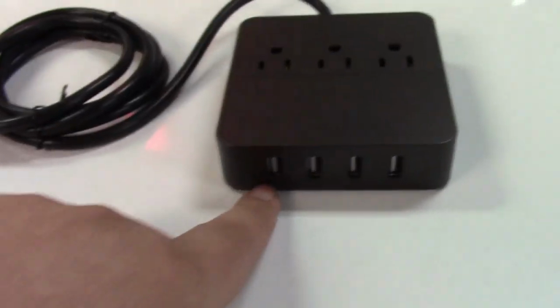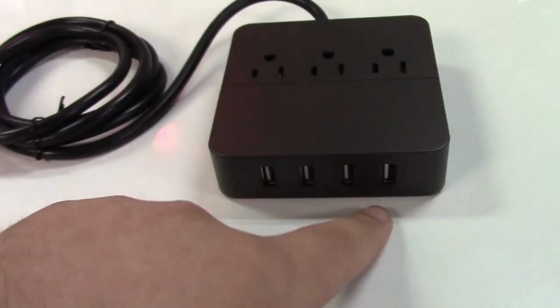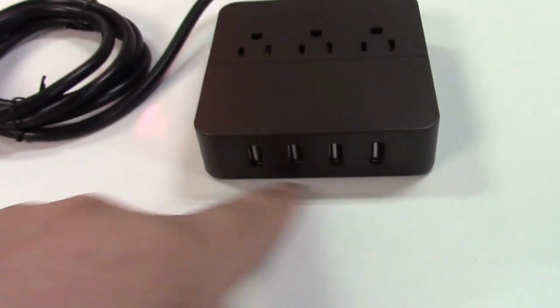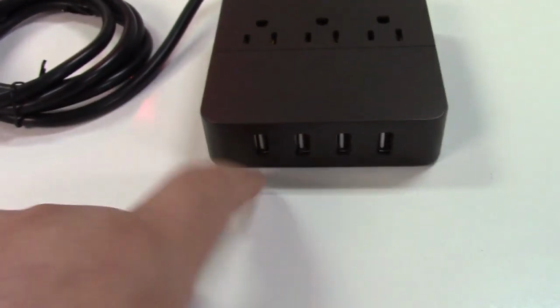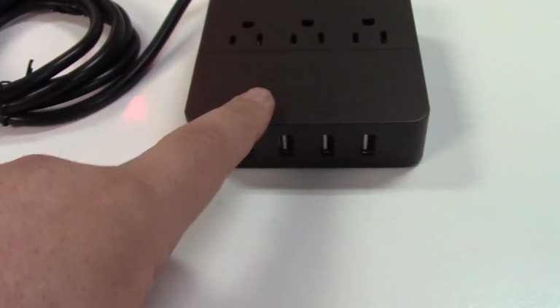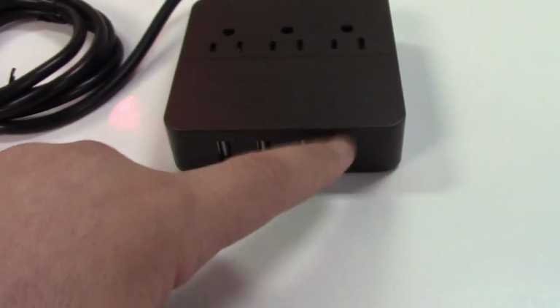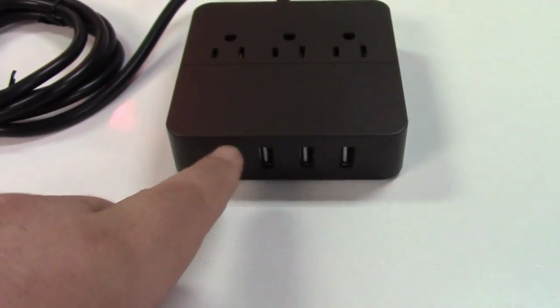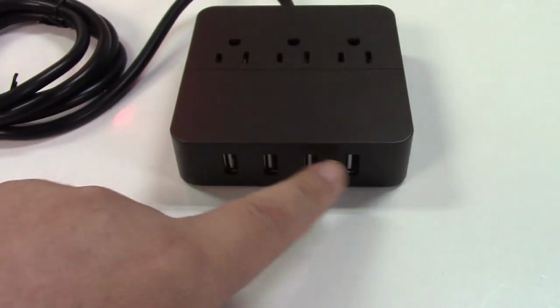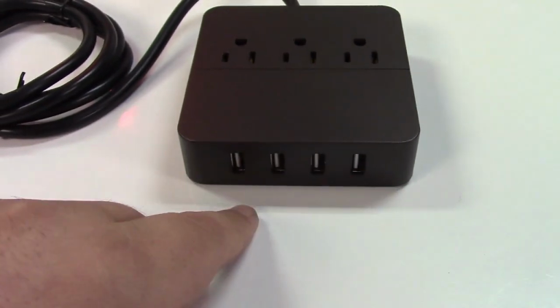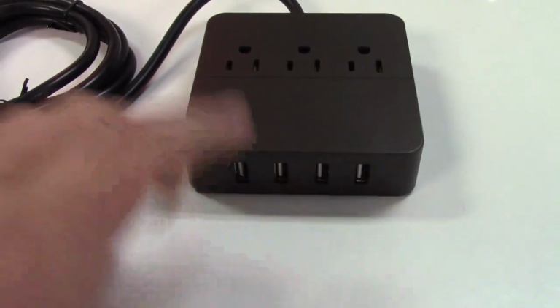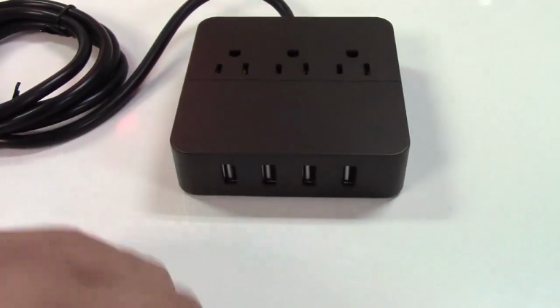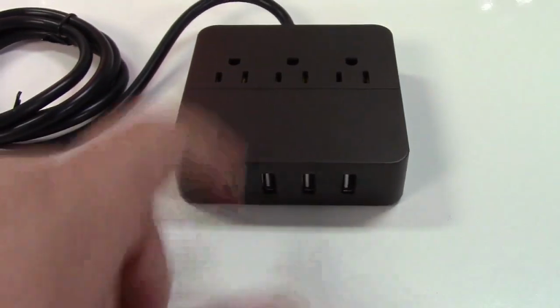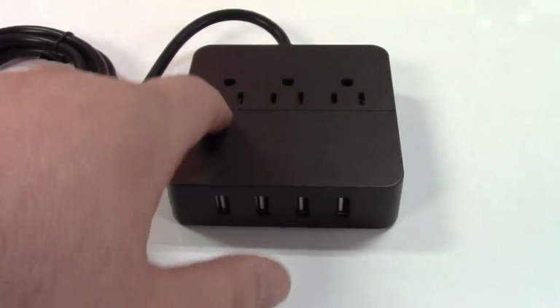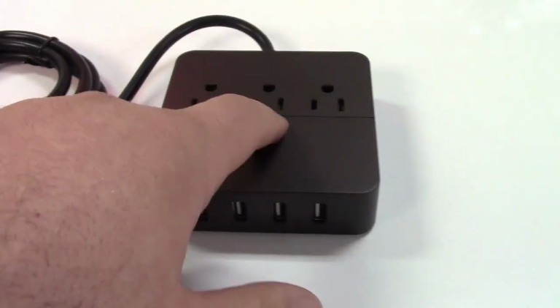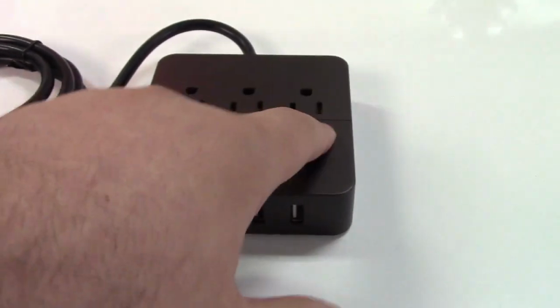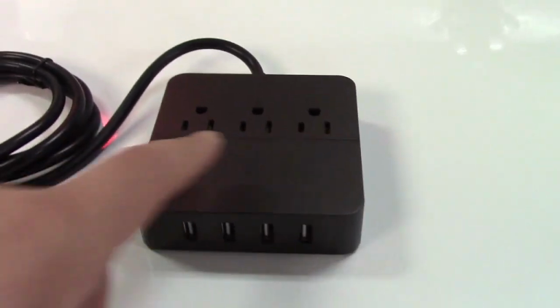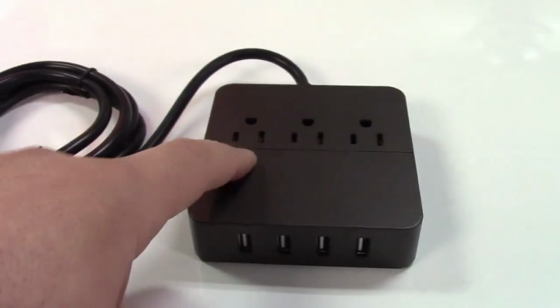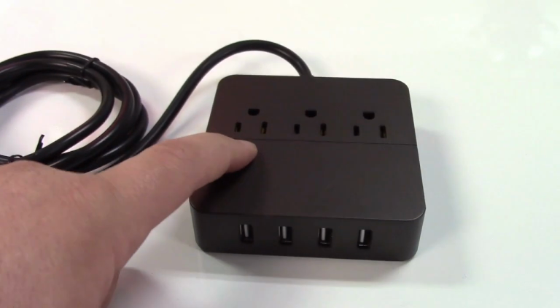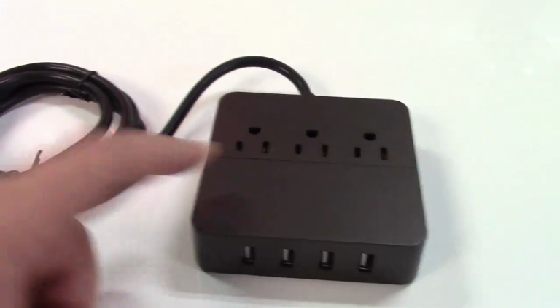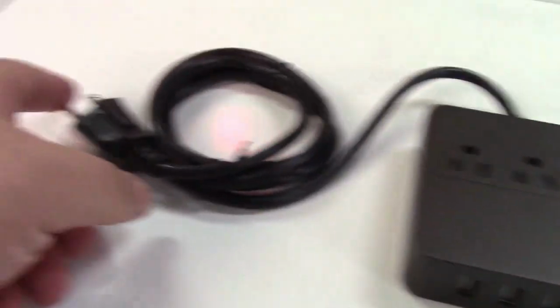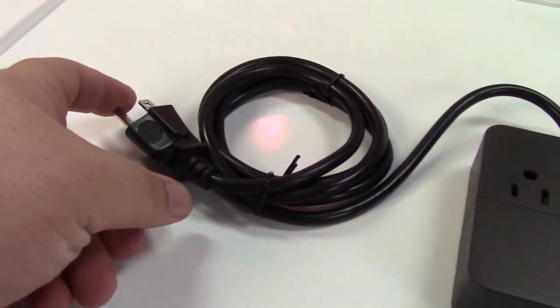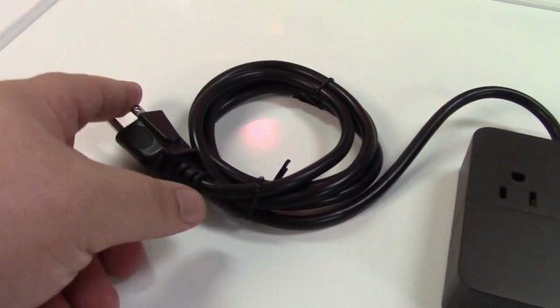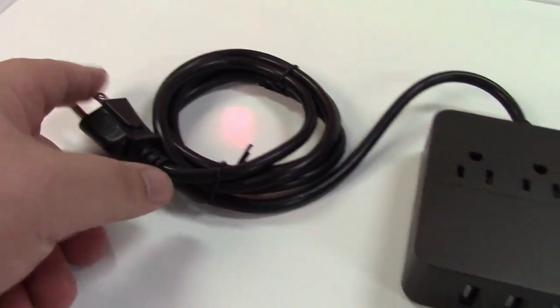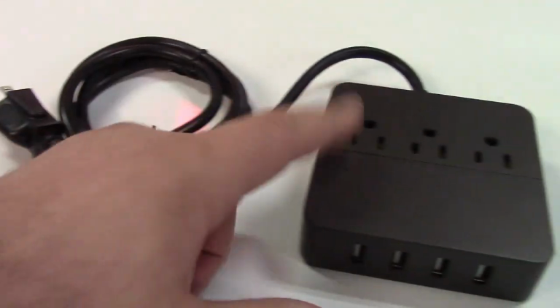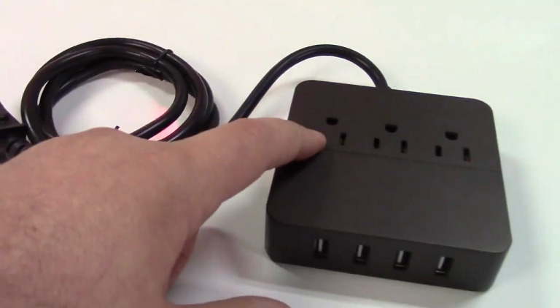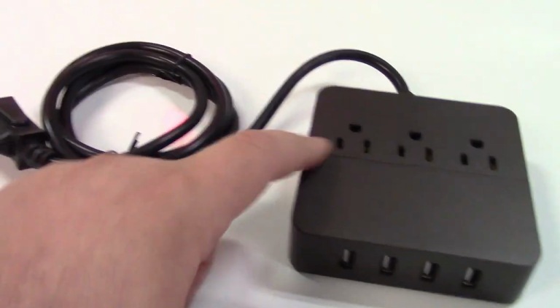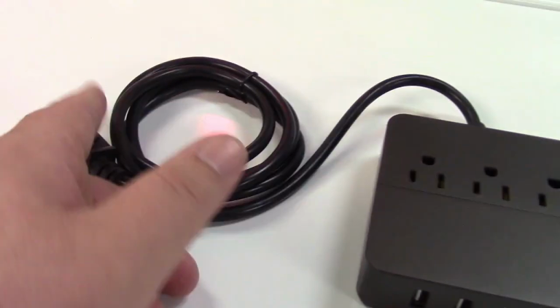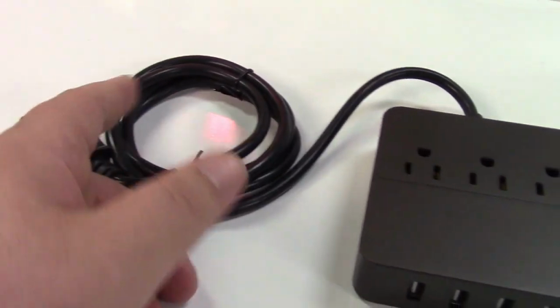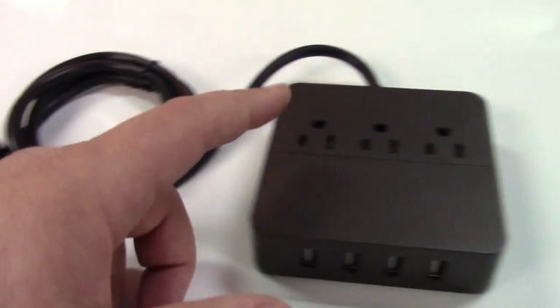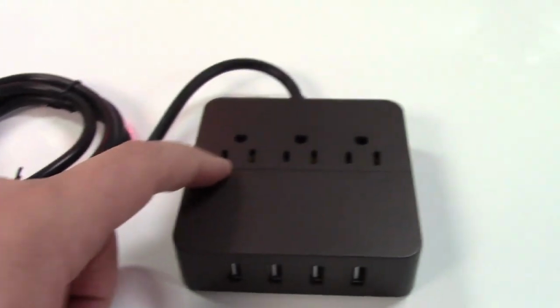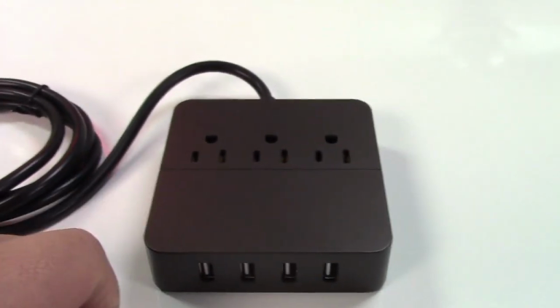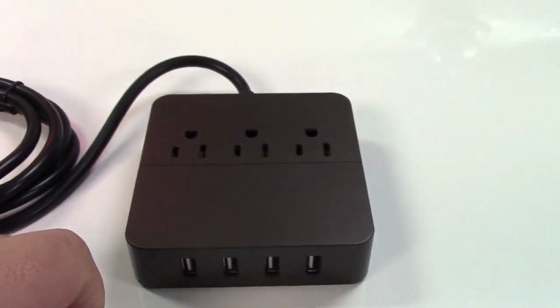You won't fry your phone or anything. This is auto-sensing, auto-switching for the input voltage. The outlets here will output the input voltage. So if you put 120 in, you'll get 120 out. If you put 240 in, you'll get 240 out.